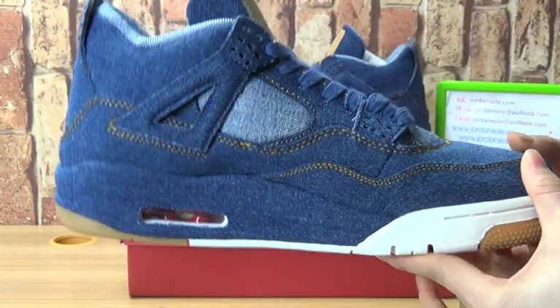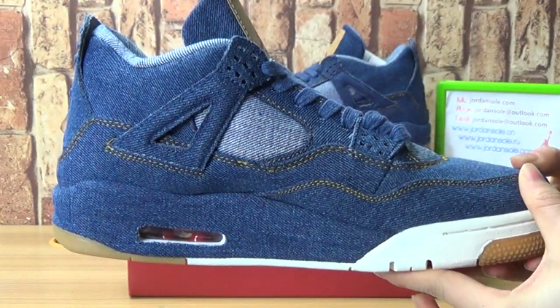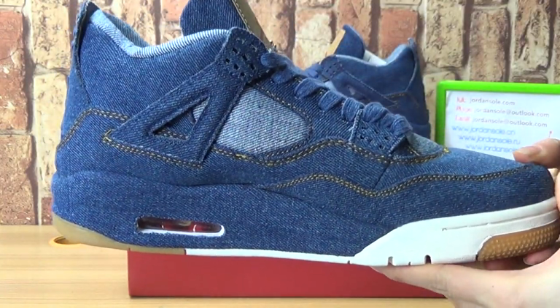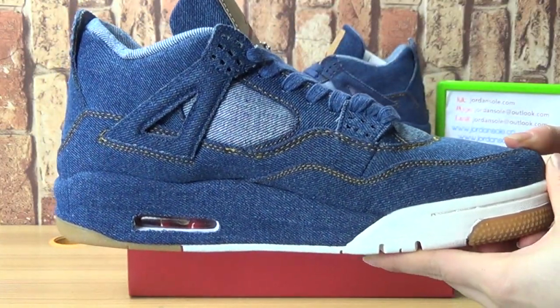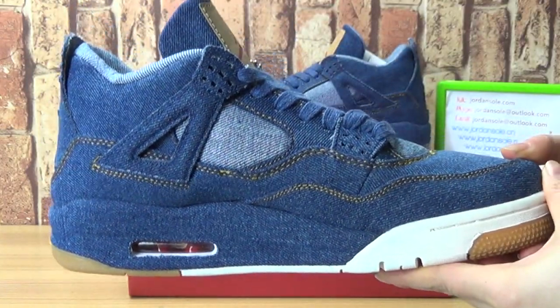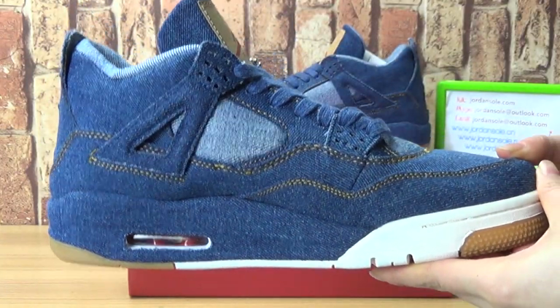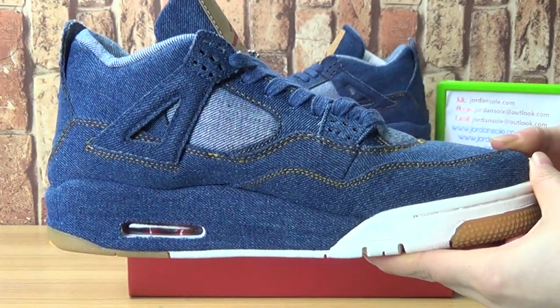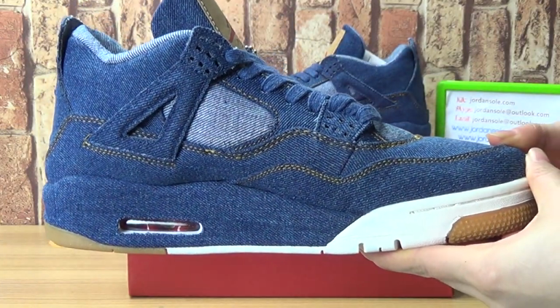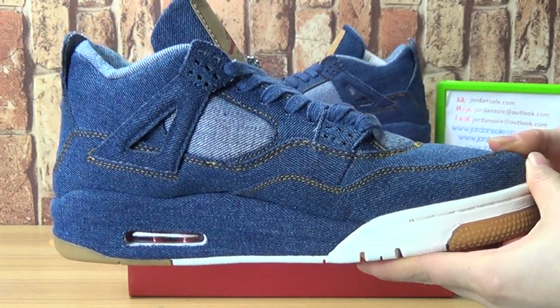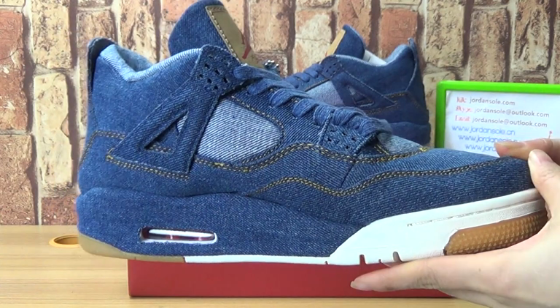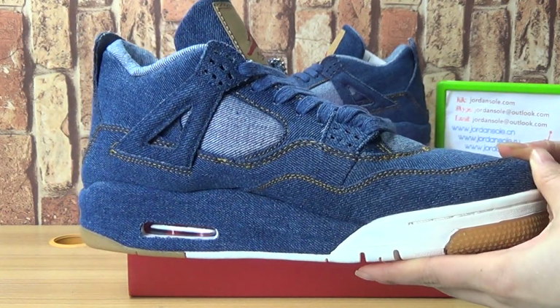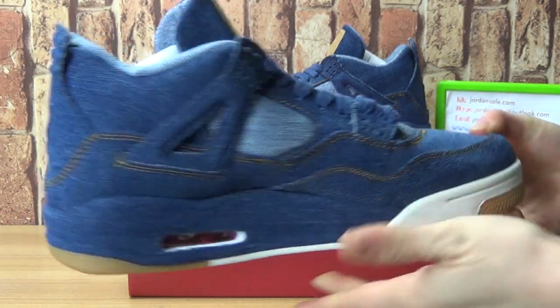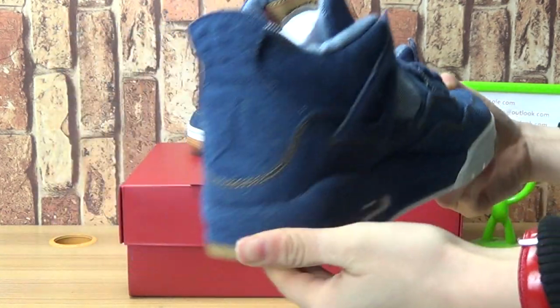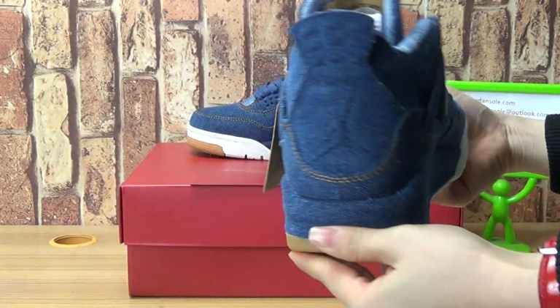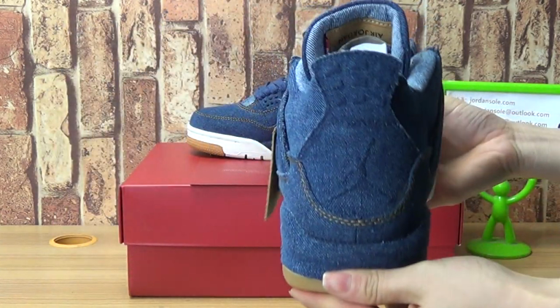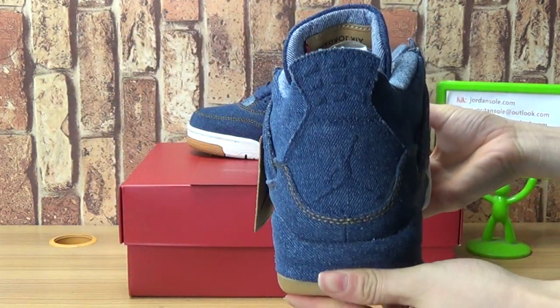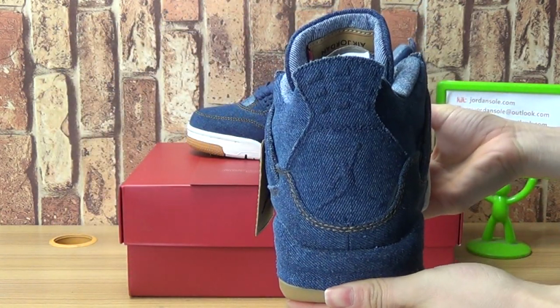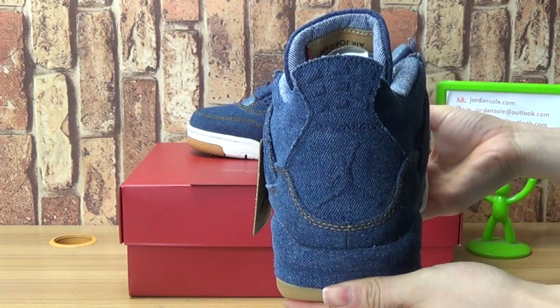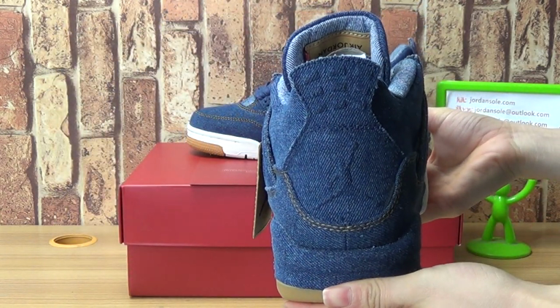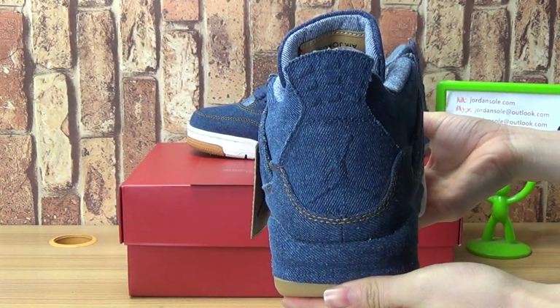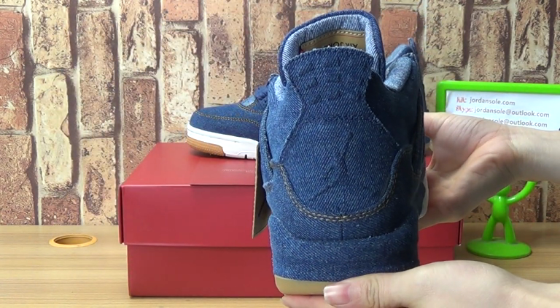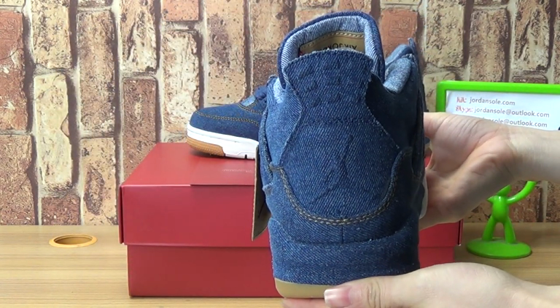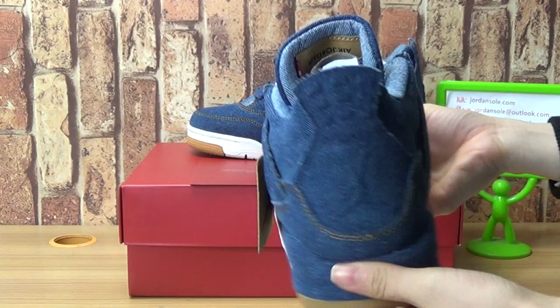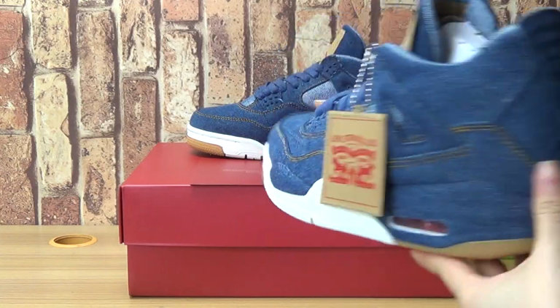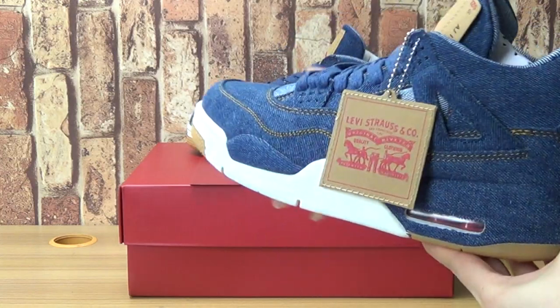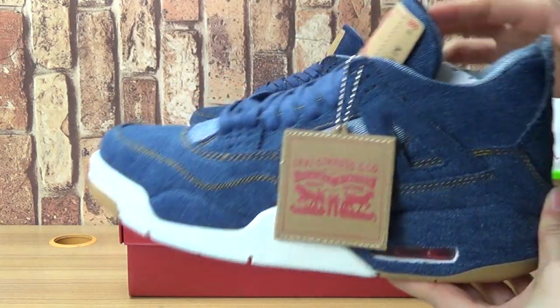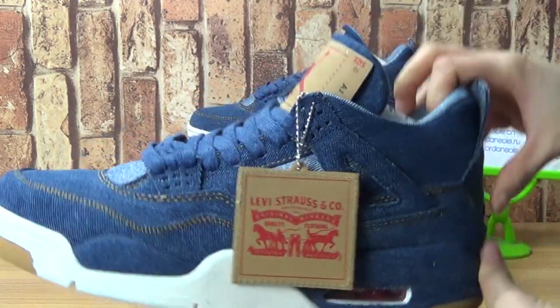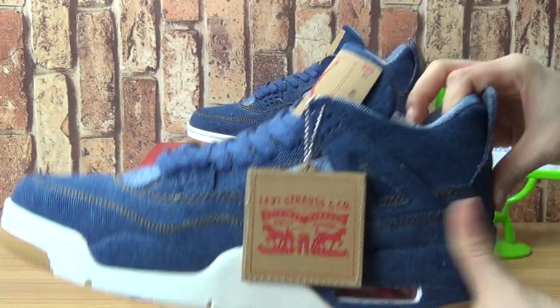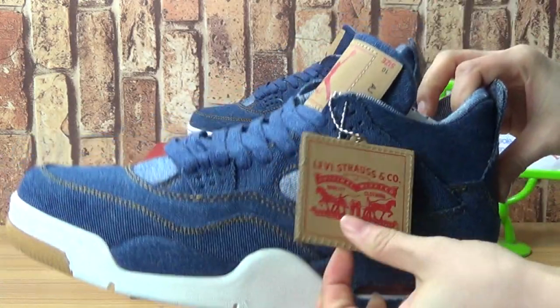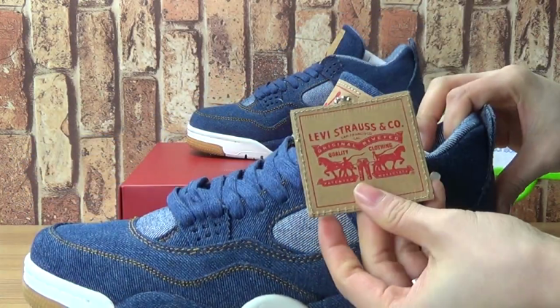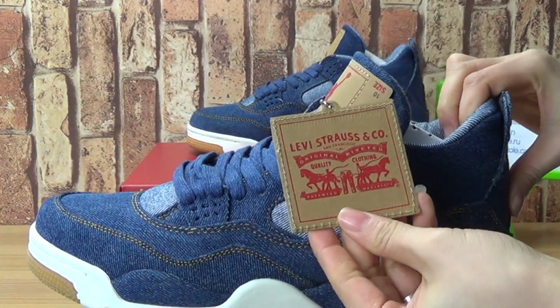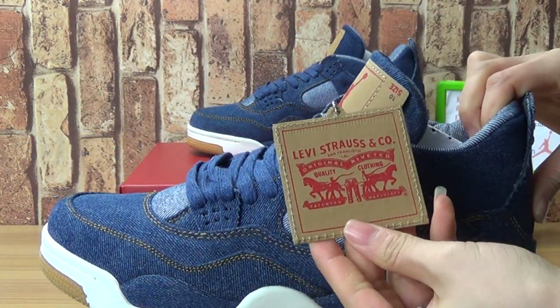Turn into this side. On the shoe back. Let's come to the hand tag.